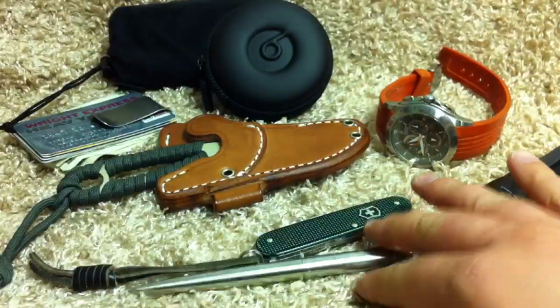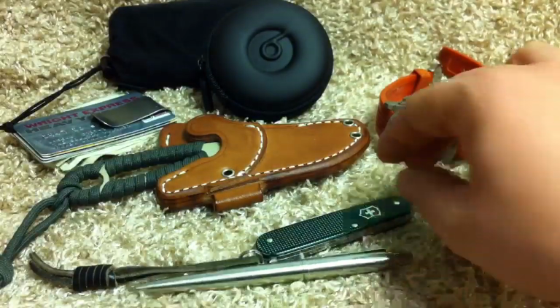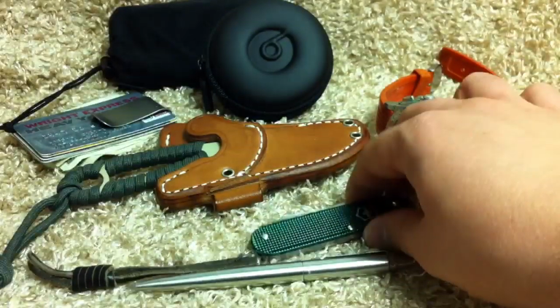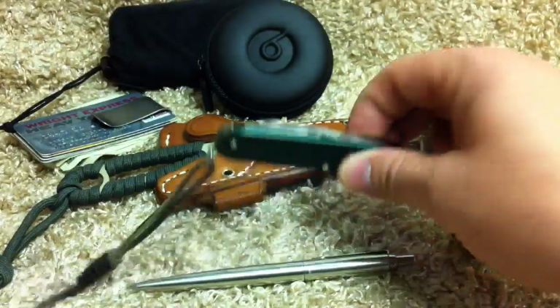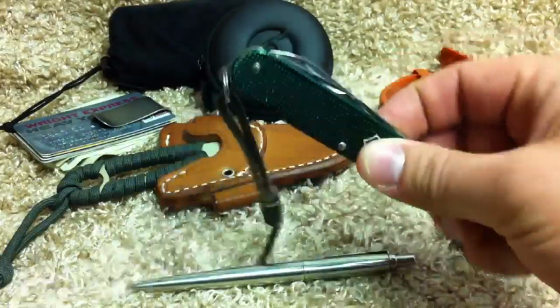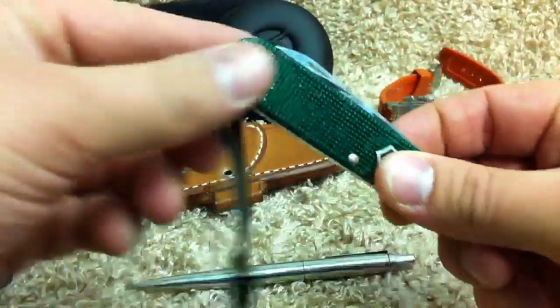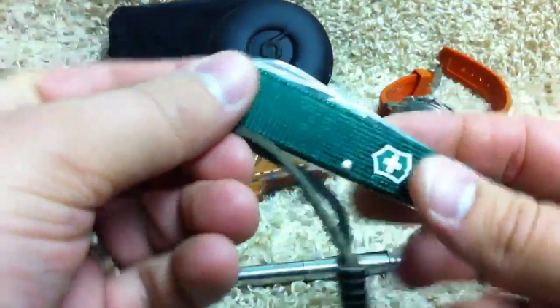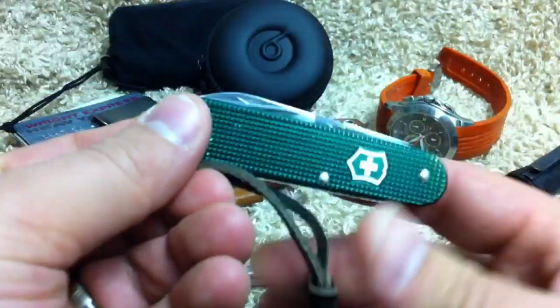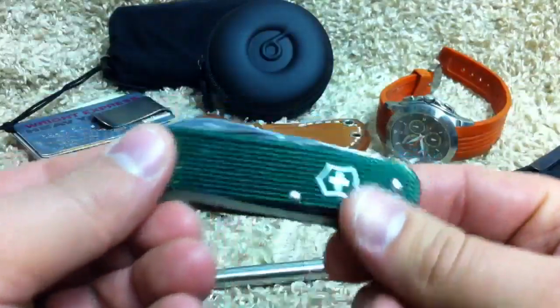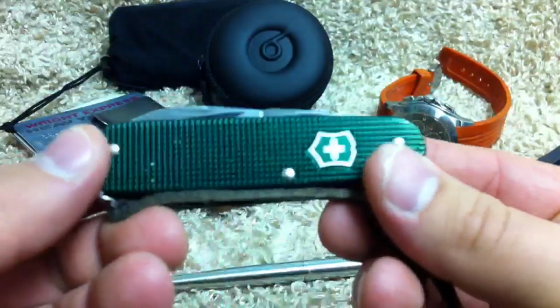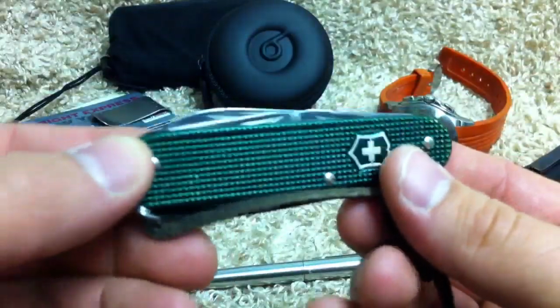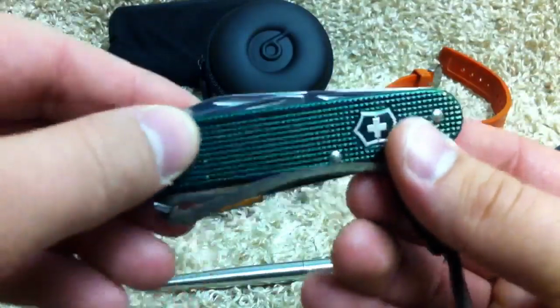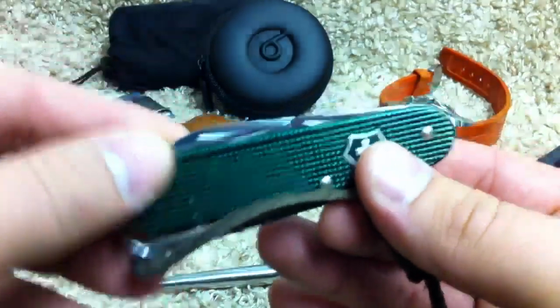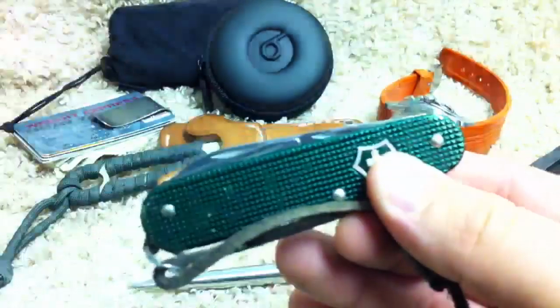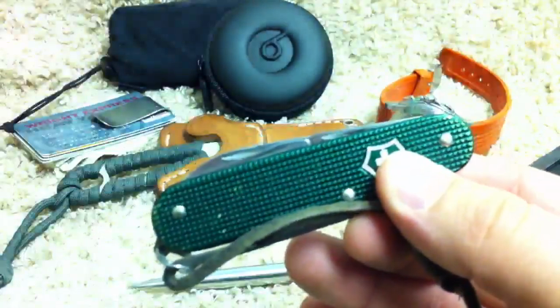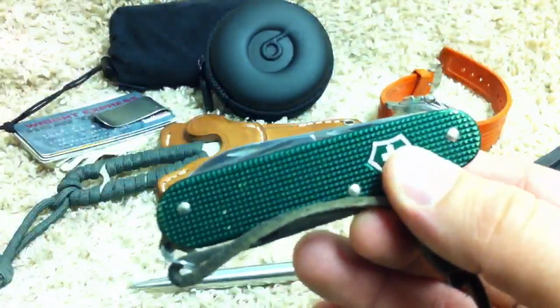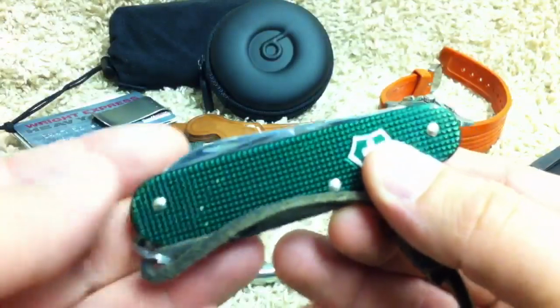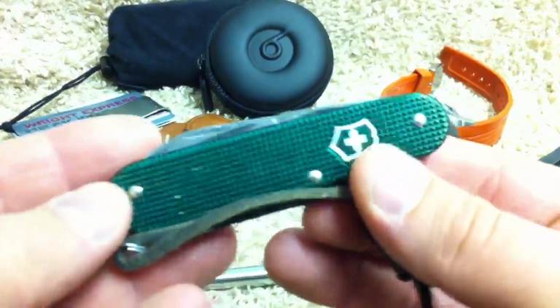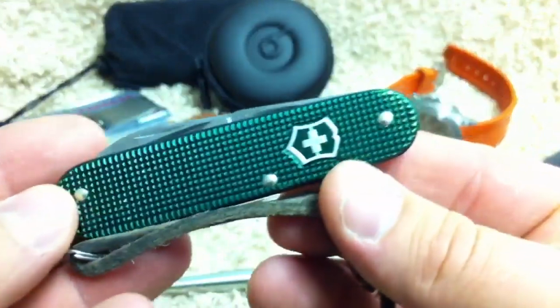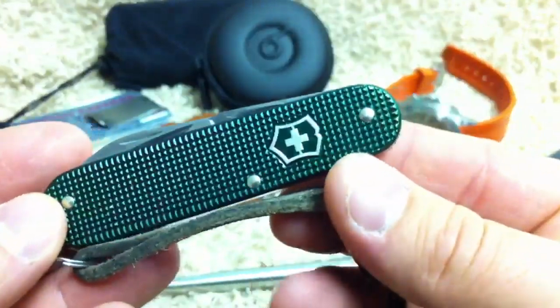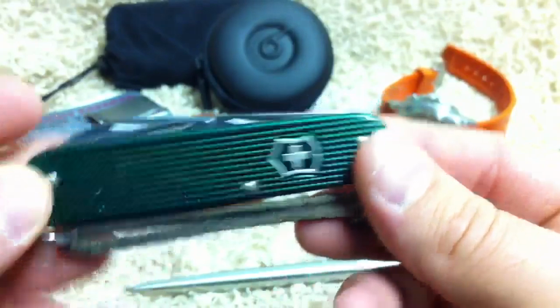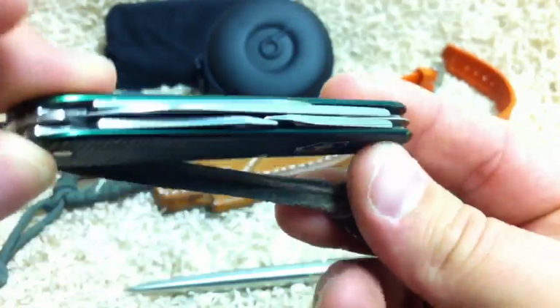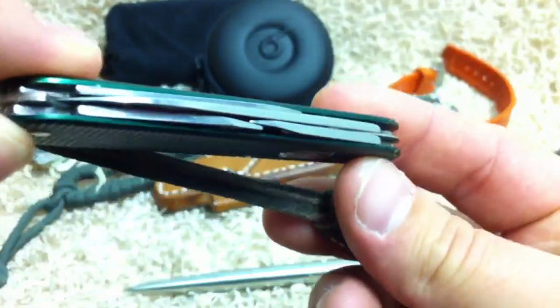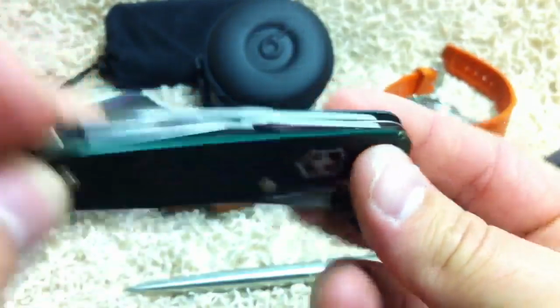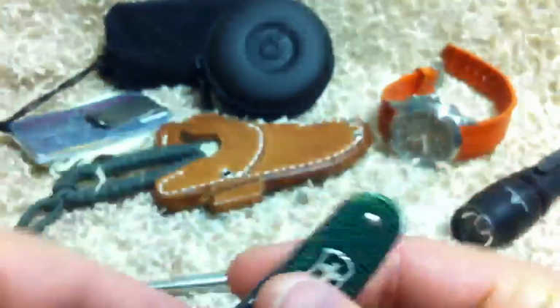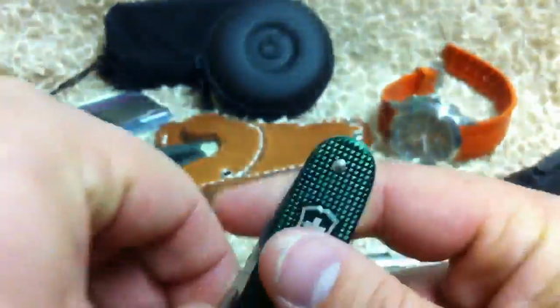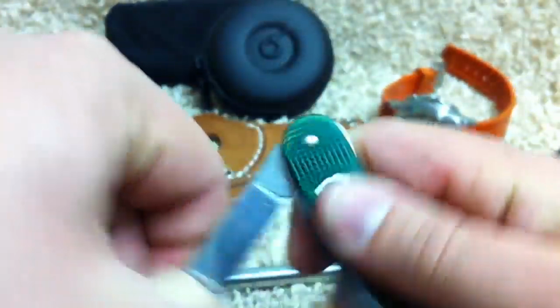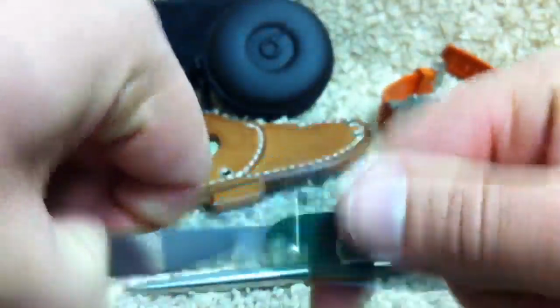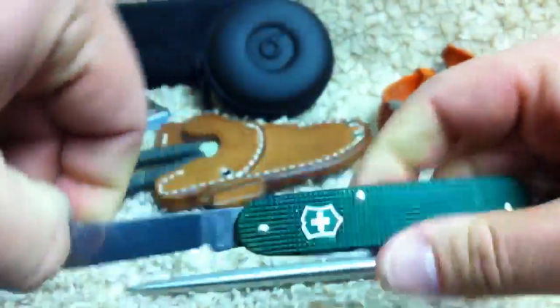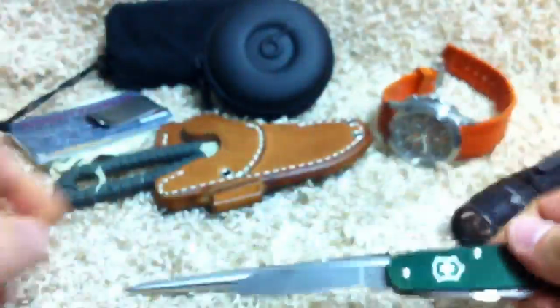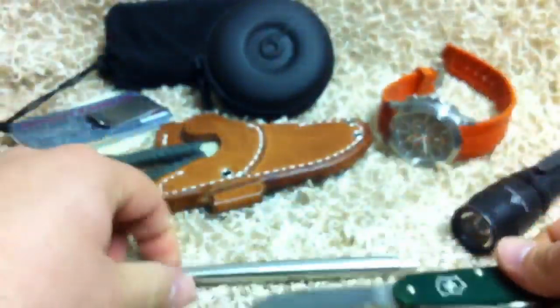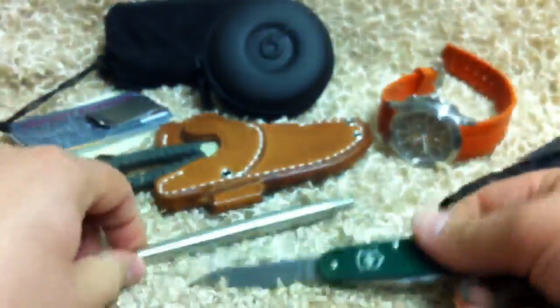So we'll start off with the knives. This is in my watch pocket — this is a Vic Cadet, as I'm sure you know if you've seen my channel. I use it a lot as a secondary knife. I love this combo.